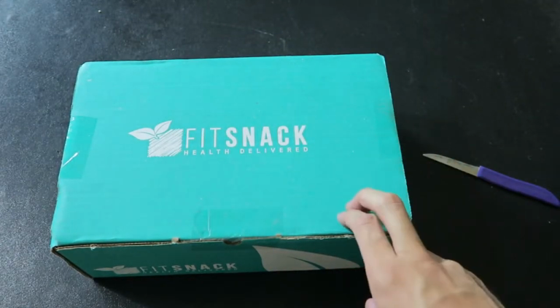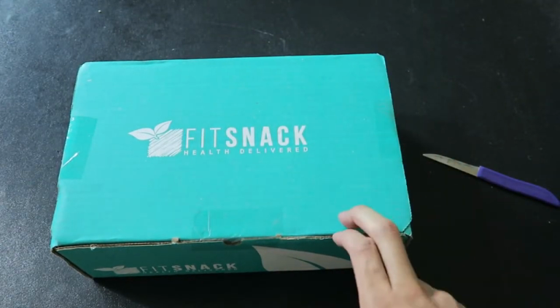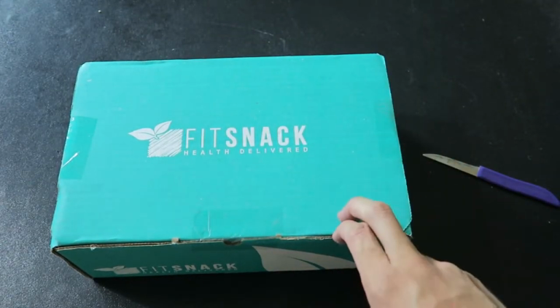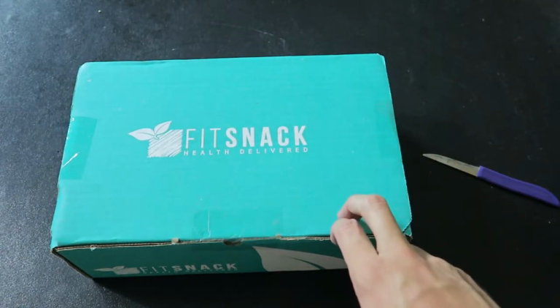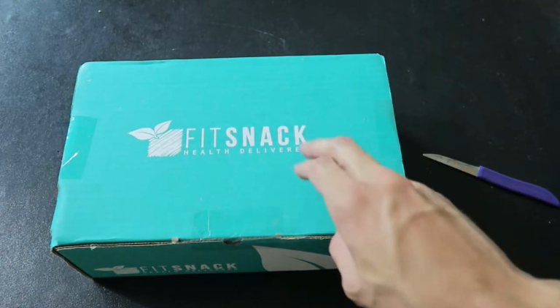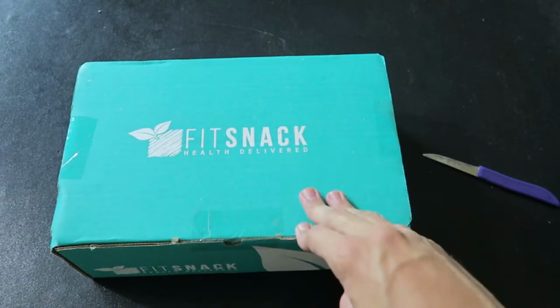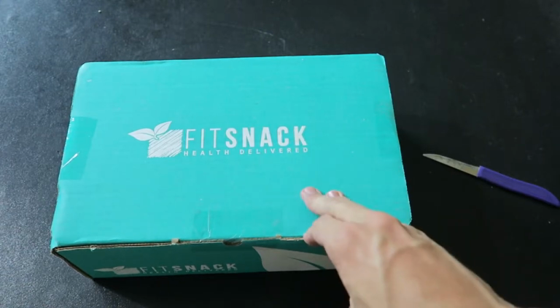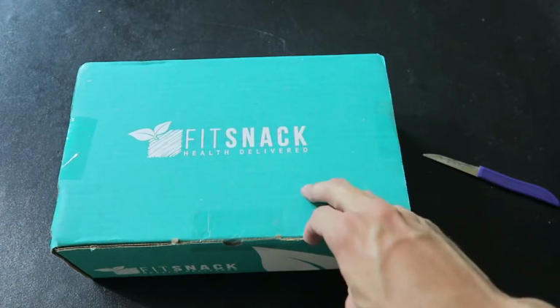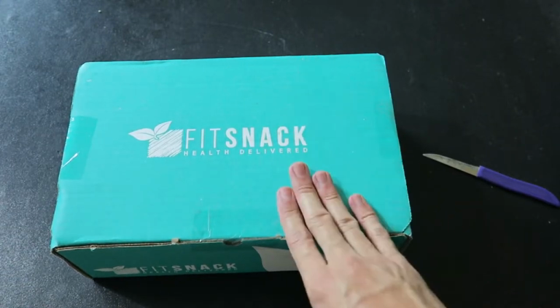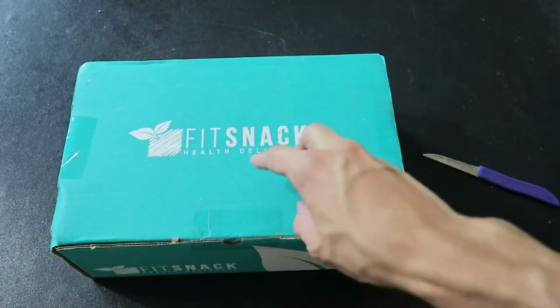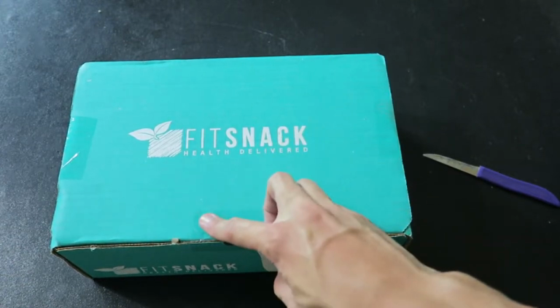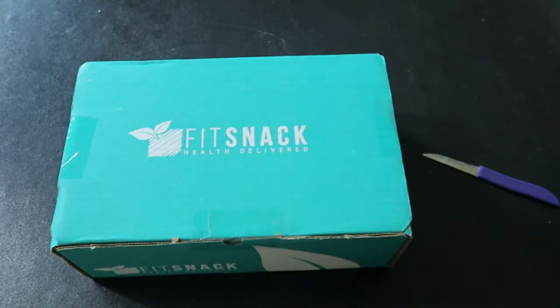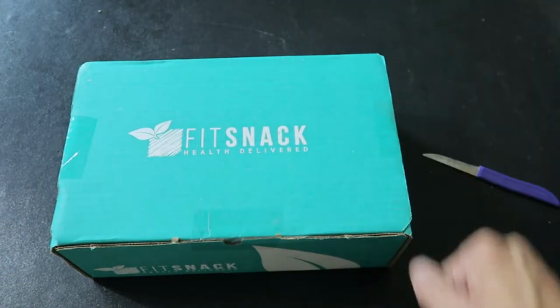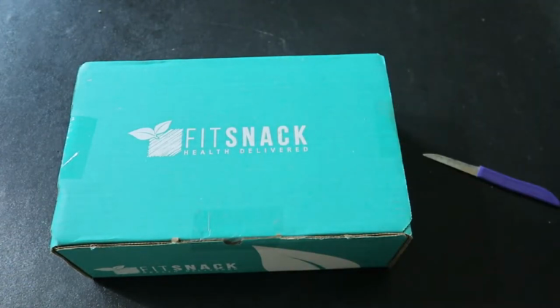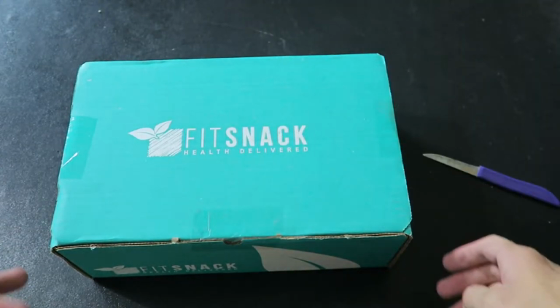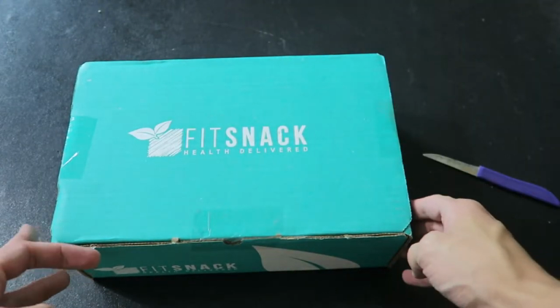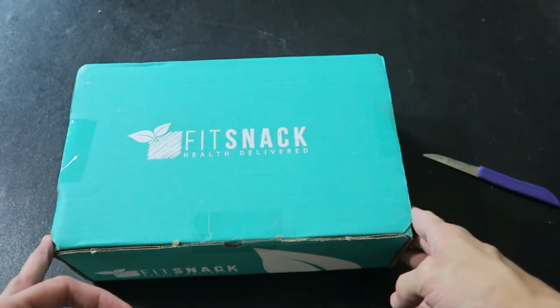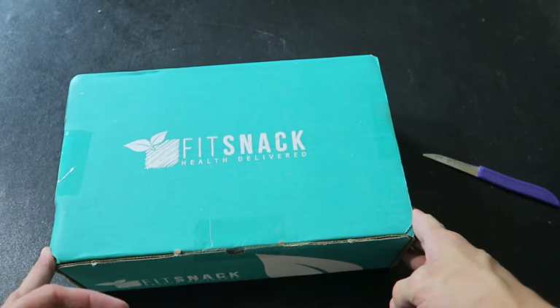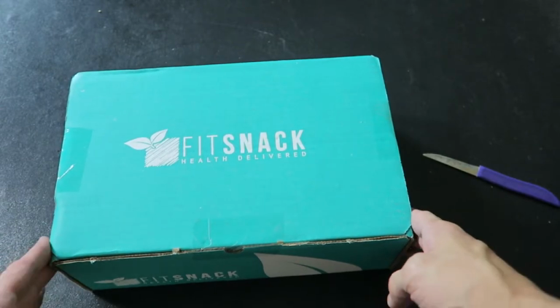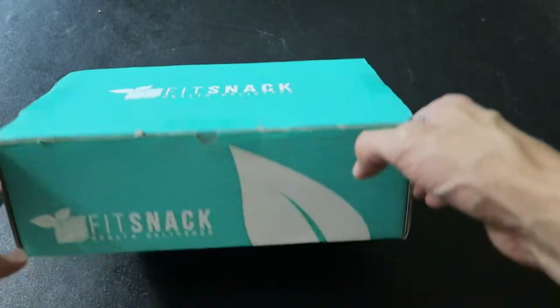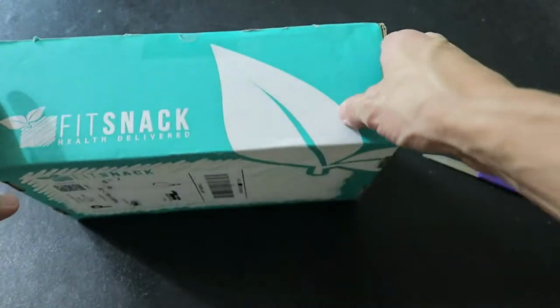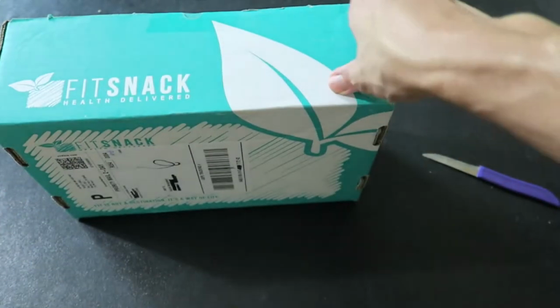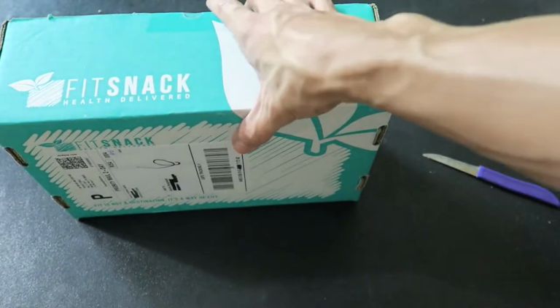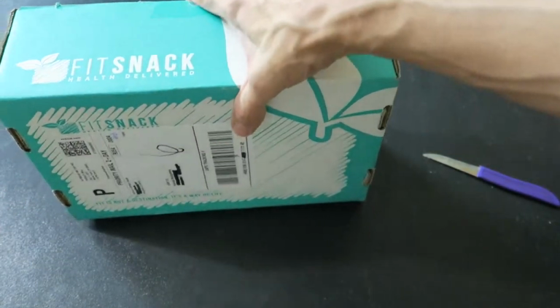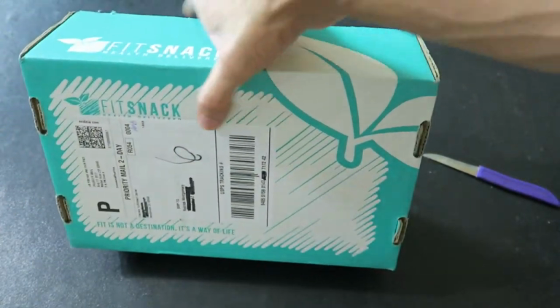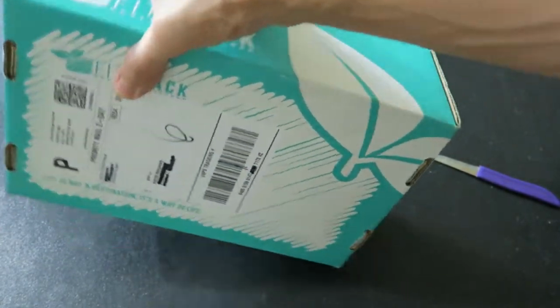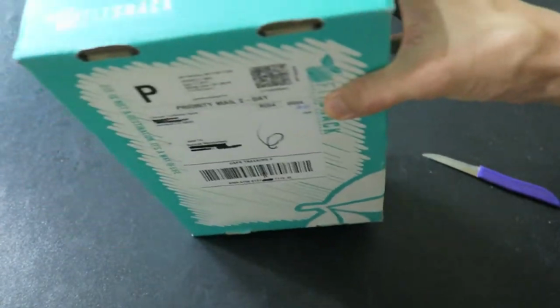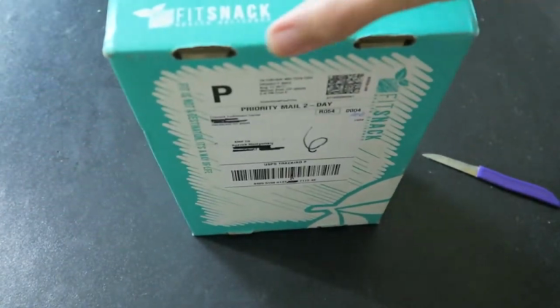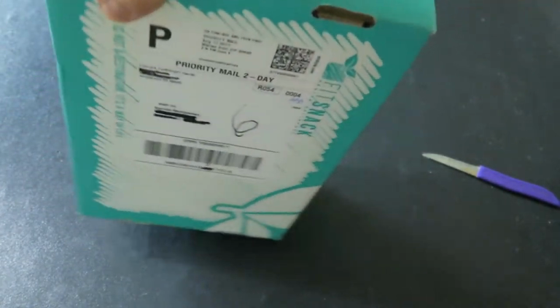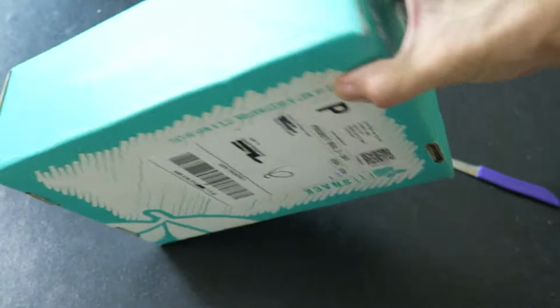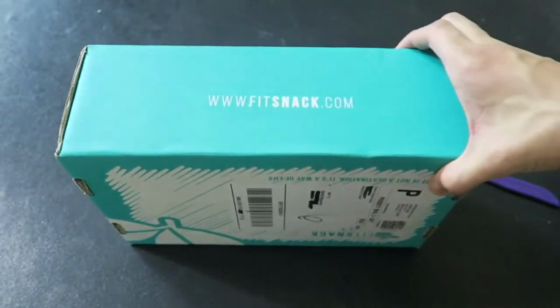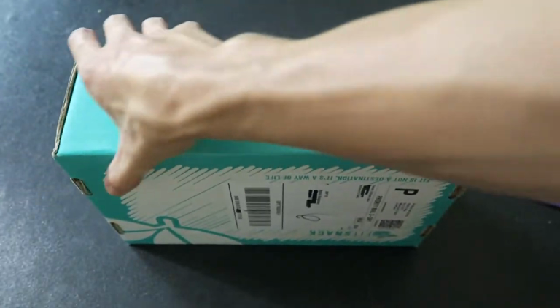It's about 24 bucks a month, and if you use my link down below in the description you get 50% off your first box. You've got to jump on that even if you're not sure — why not? You've got to try it, that's a good deal.